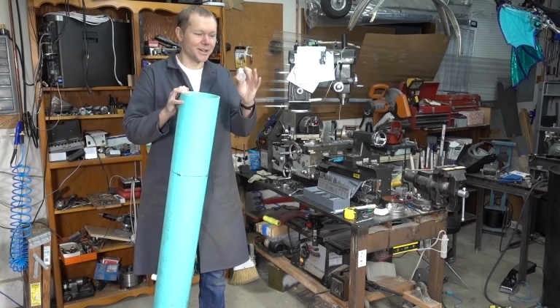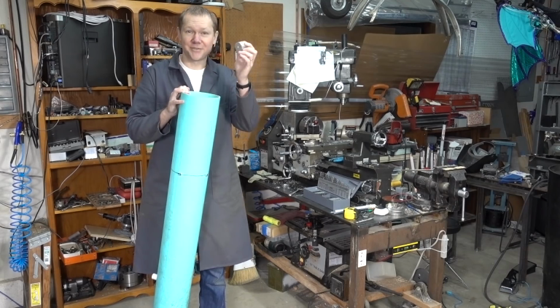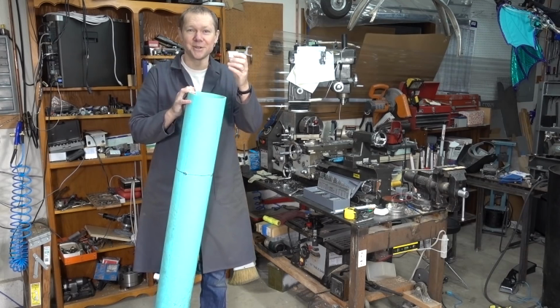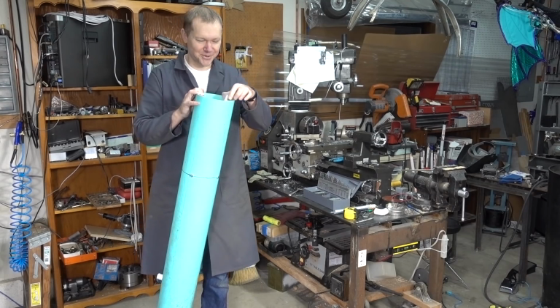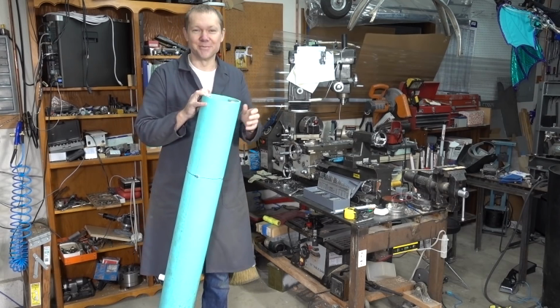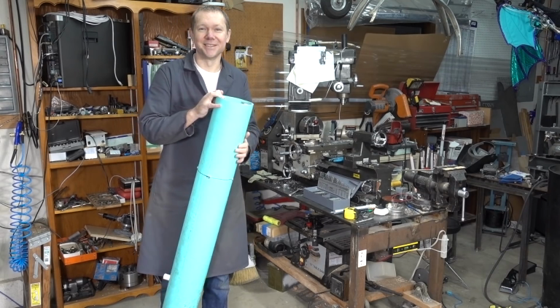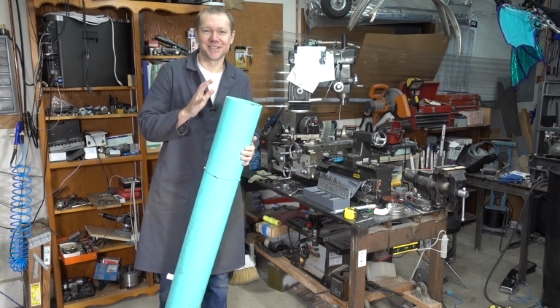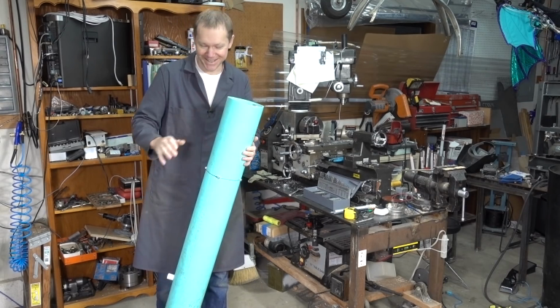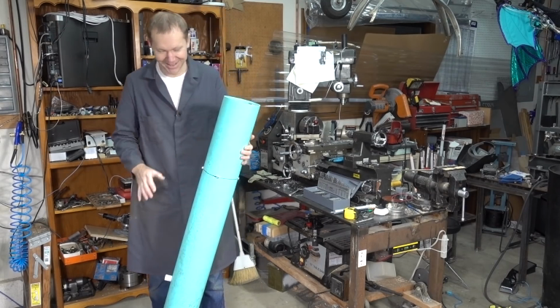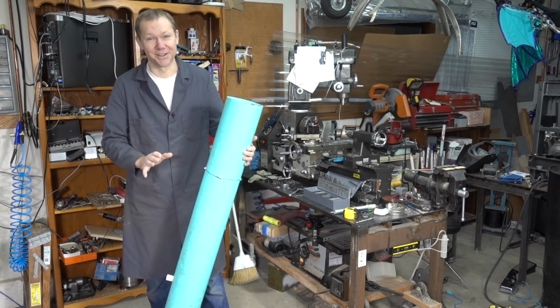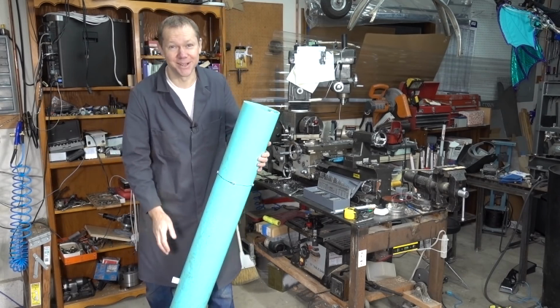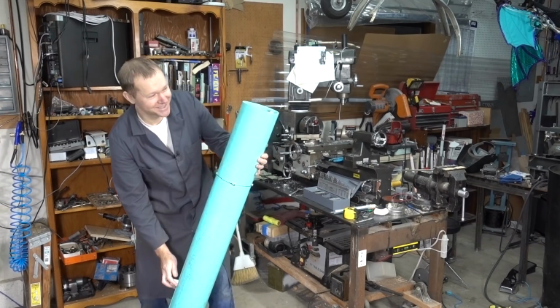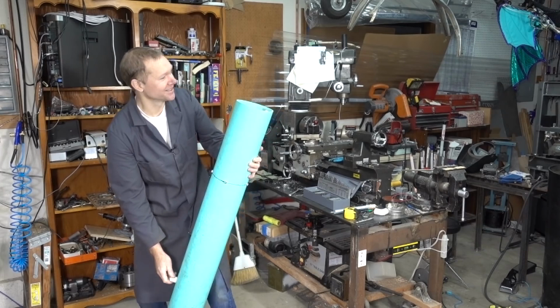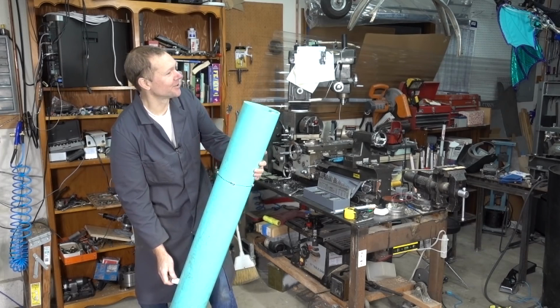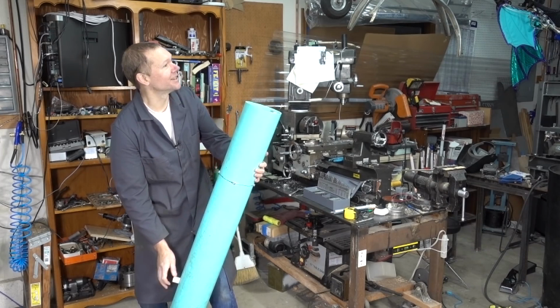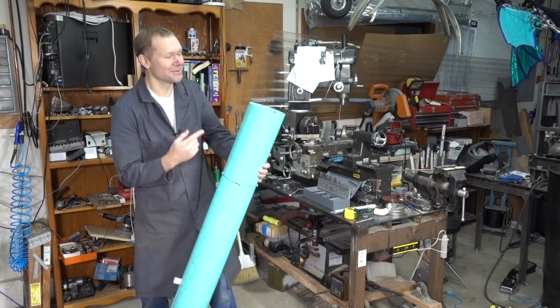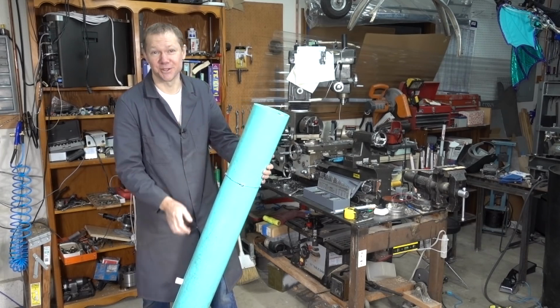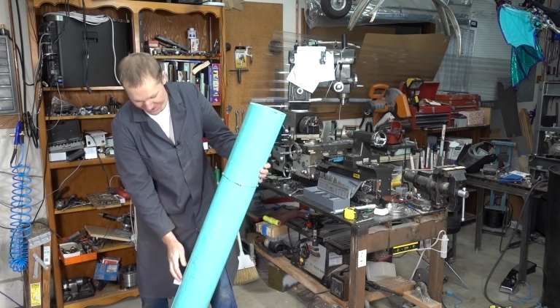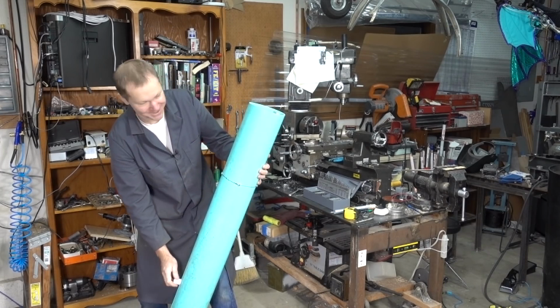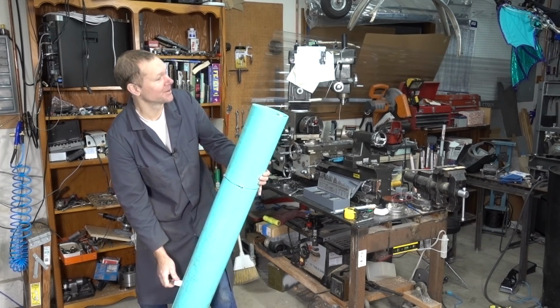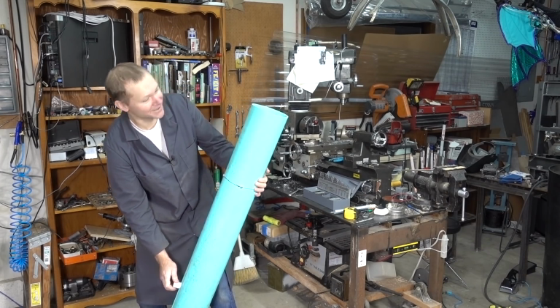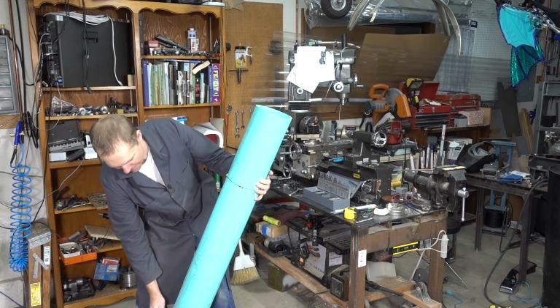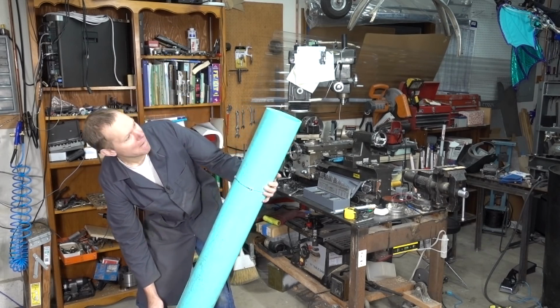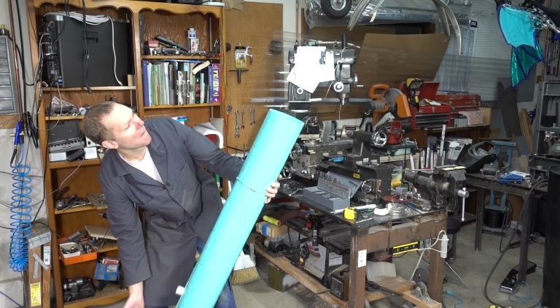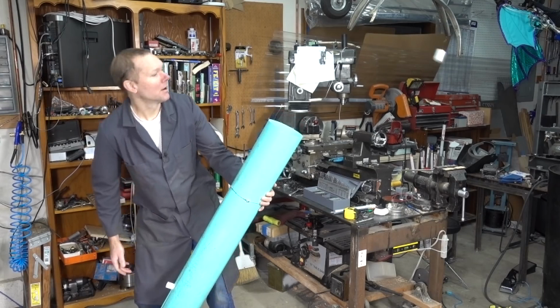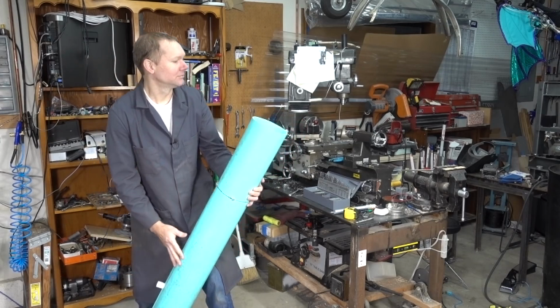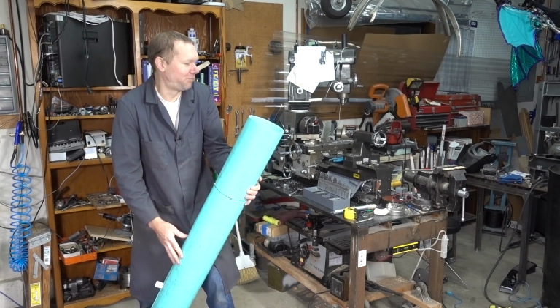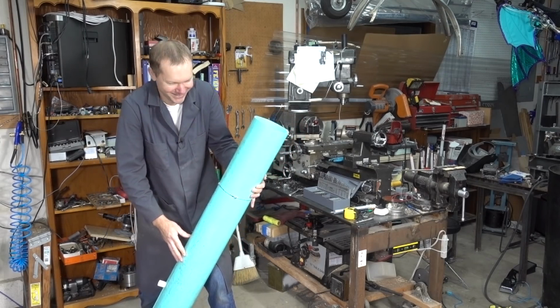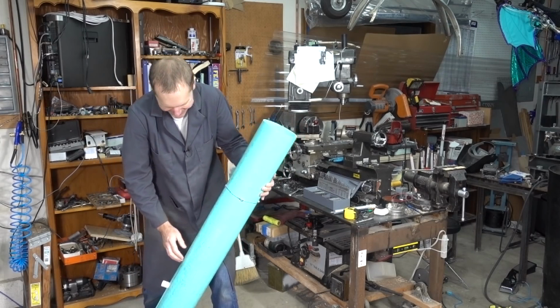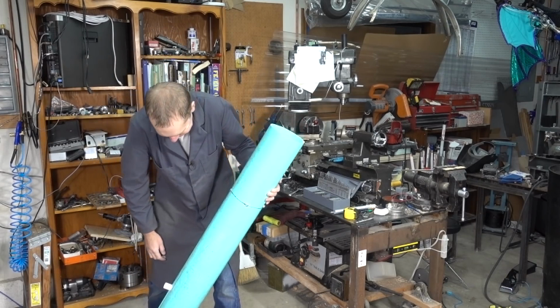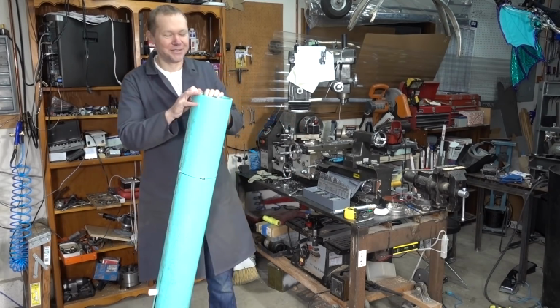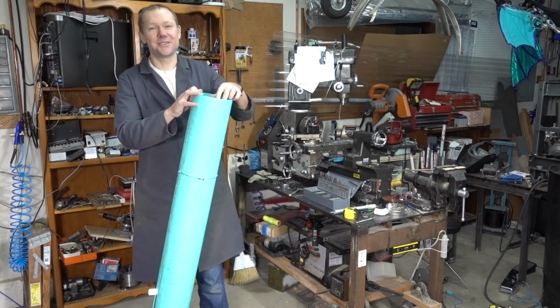Alright, test fire one. I'm just throwing a hunk of metal in there, we're just going to see. I have no idea, is this thing going to go far or not? We're aiming towards a garbage can, see if we can make it in there. Fire two.